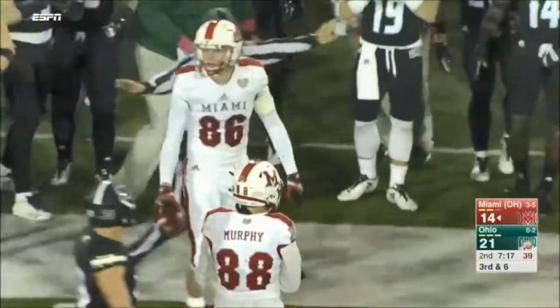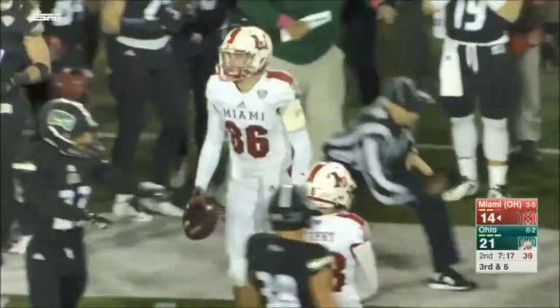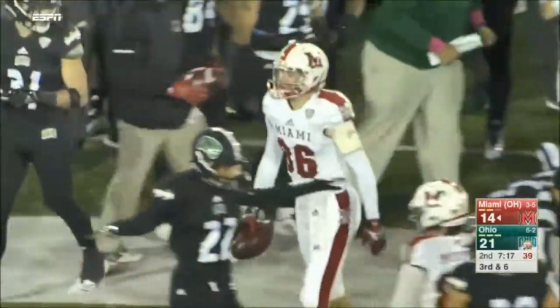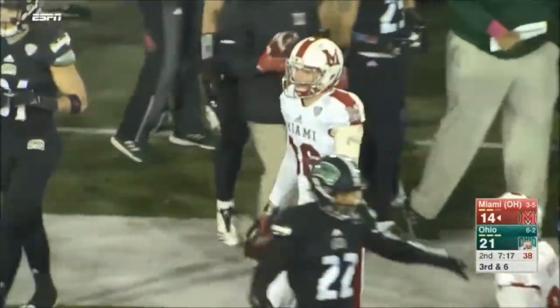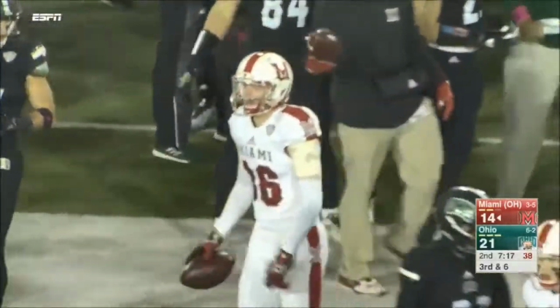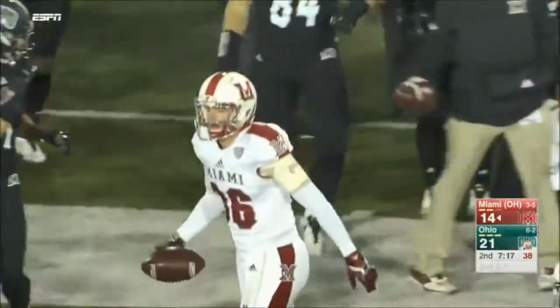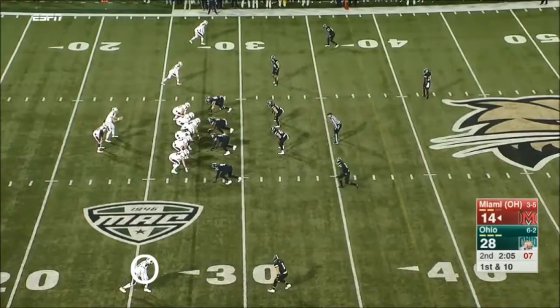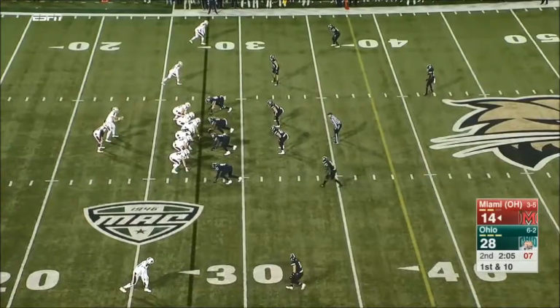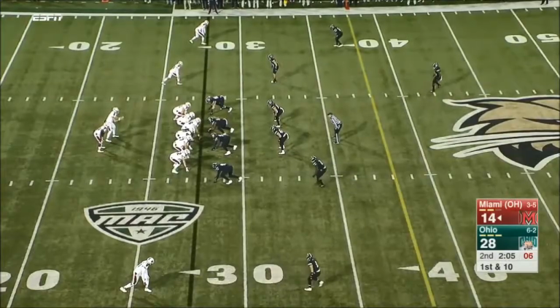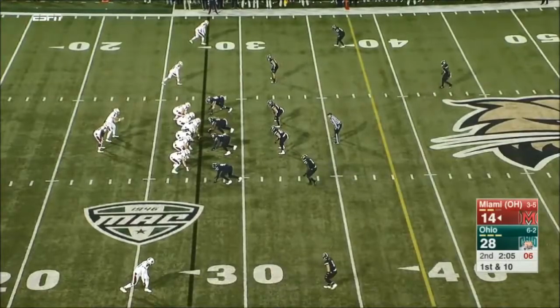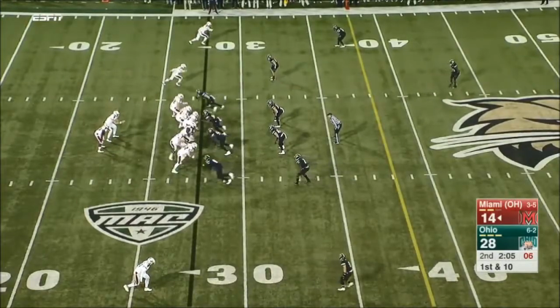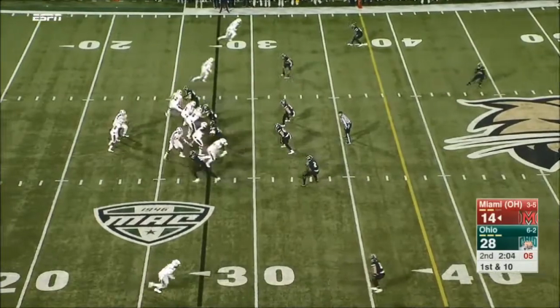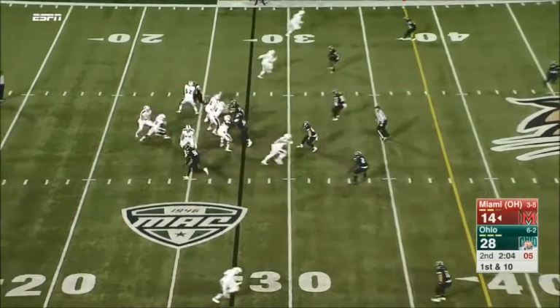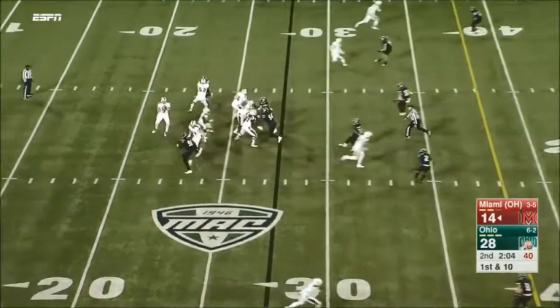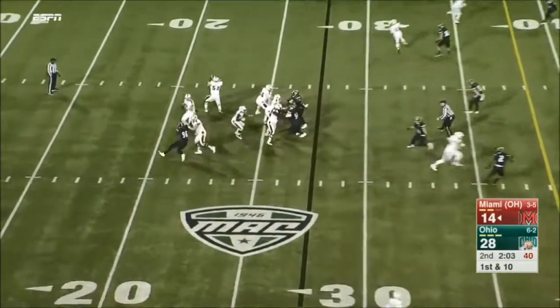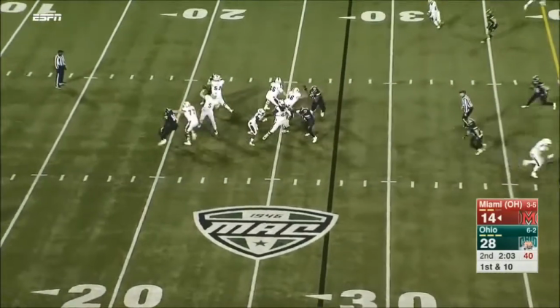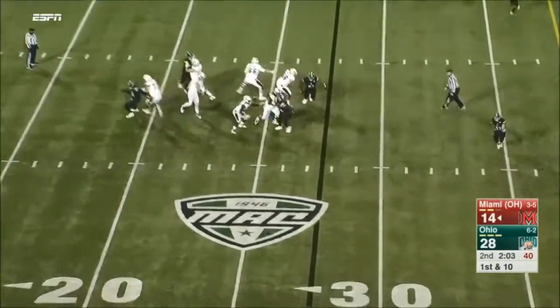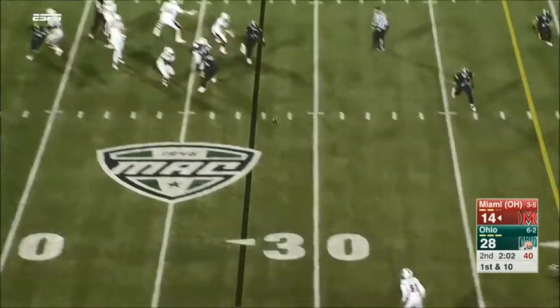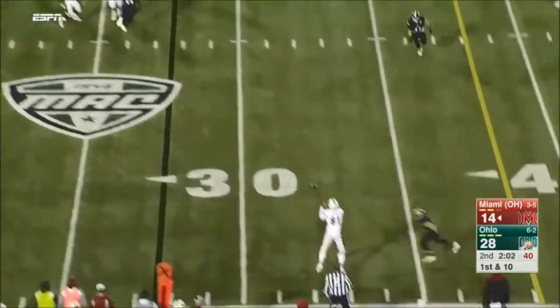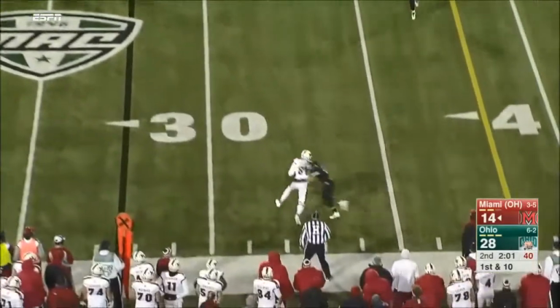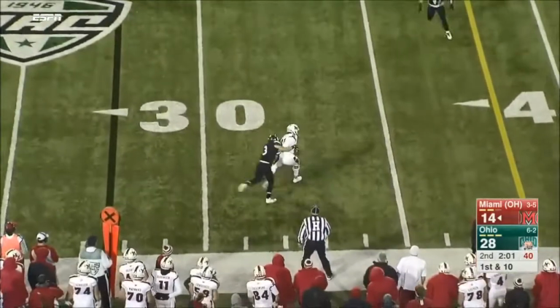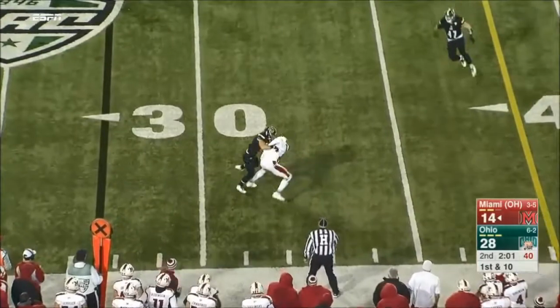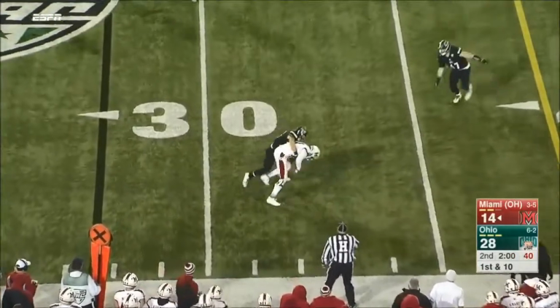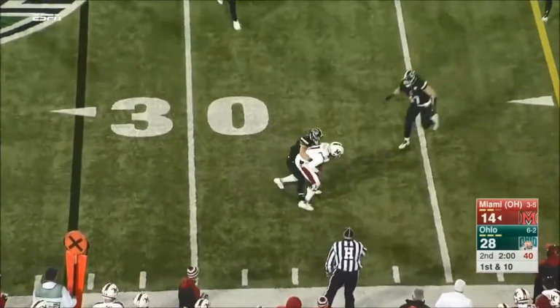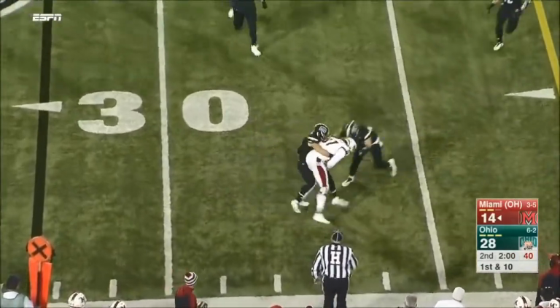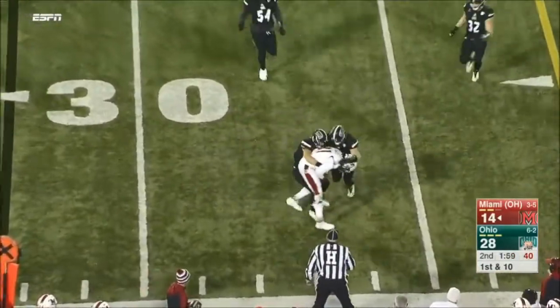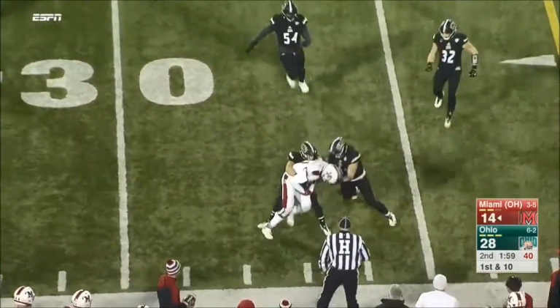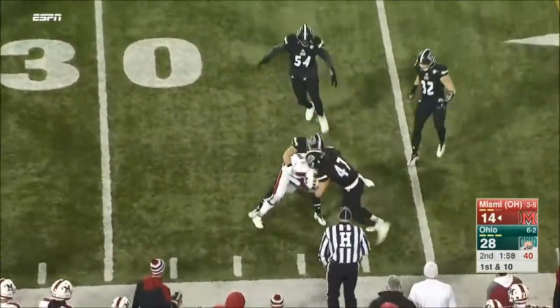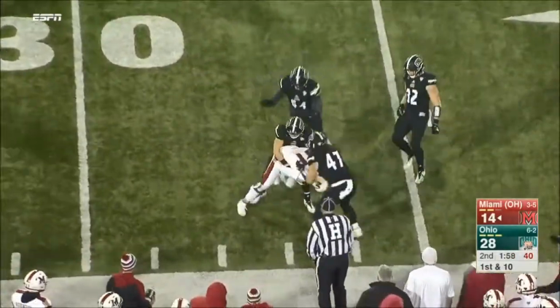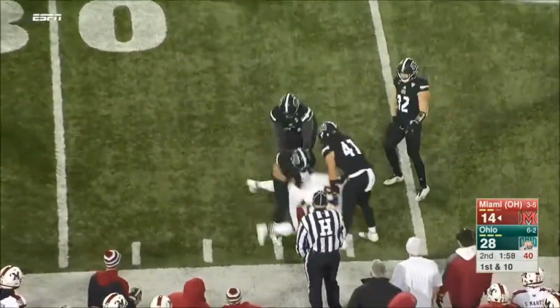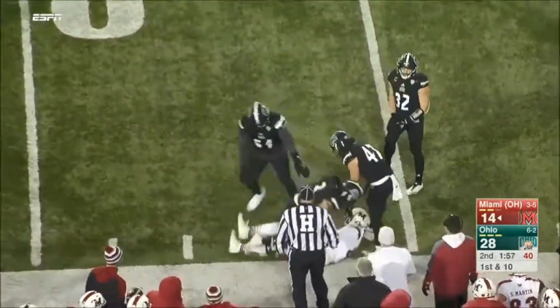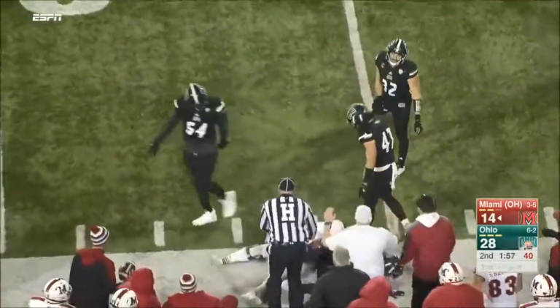Luke Mayock almost brought it in. Ball's pass — Gardner on the catch — and held up right on the spot.